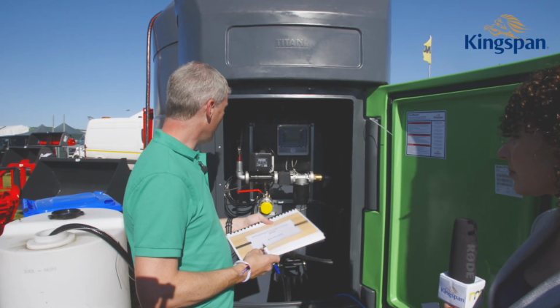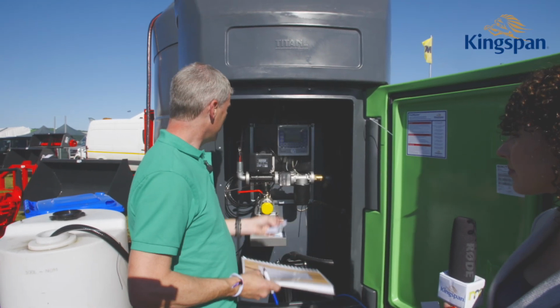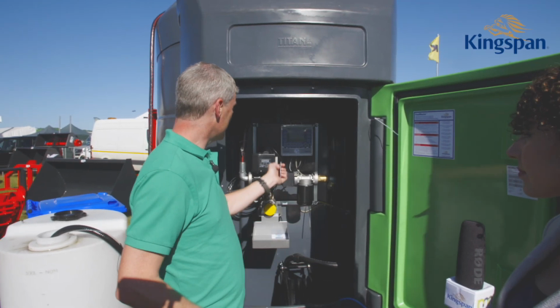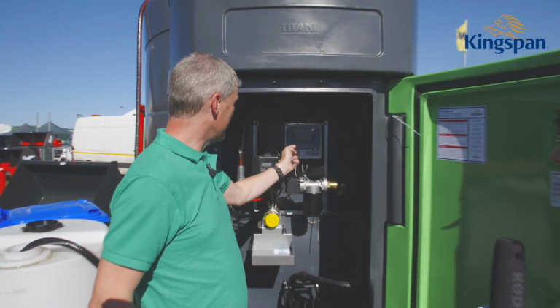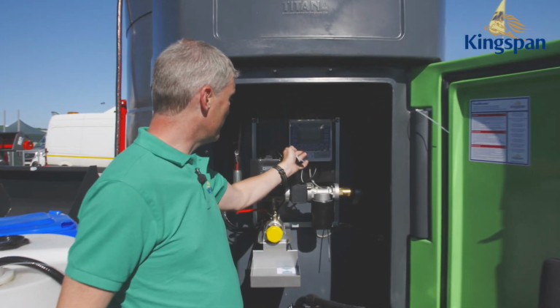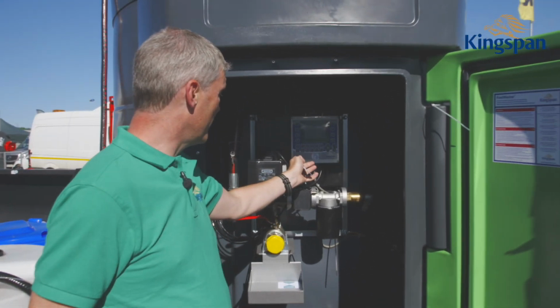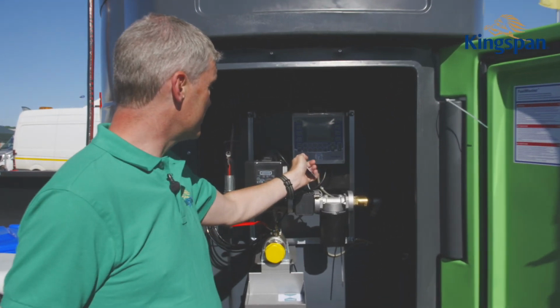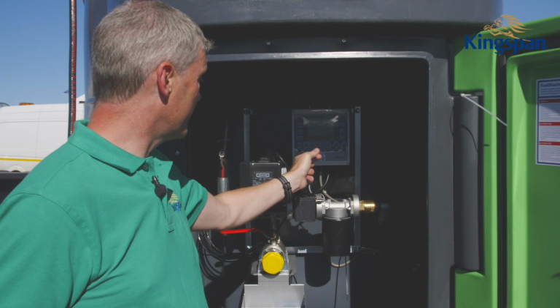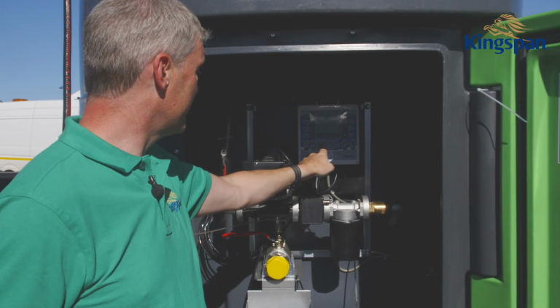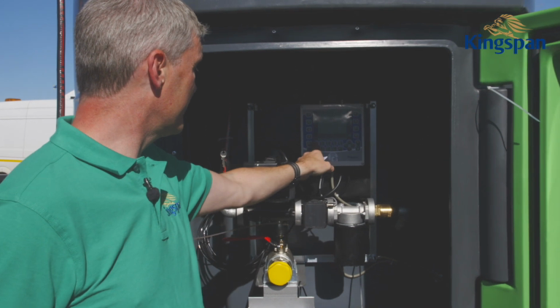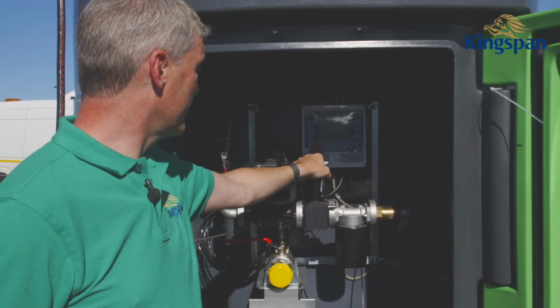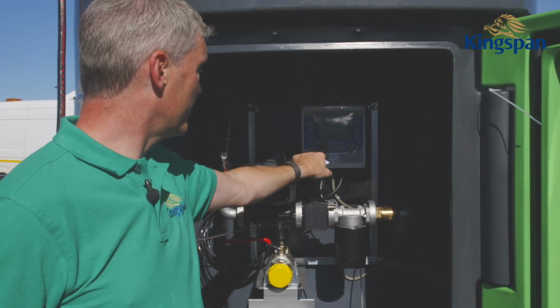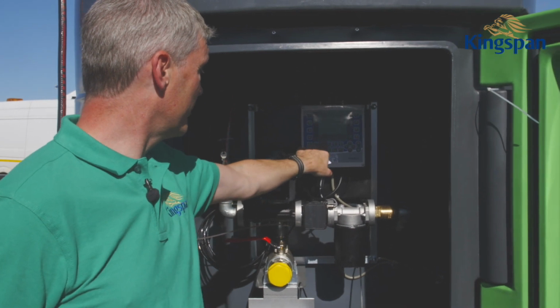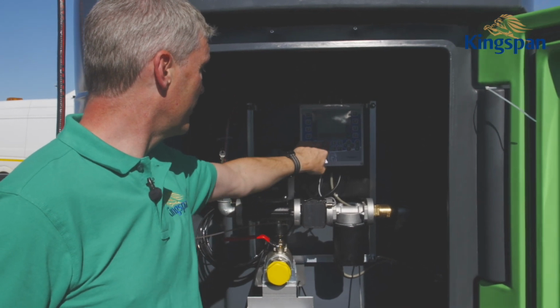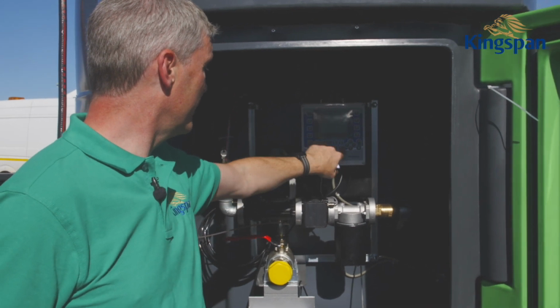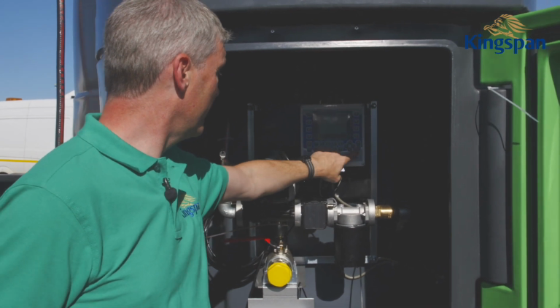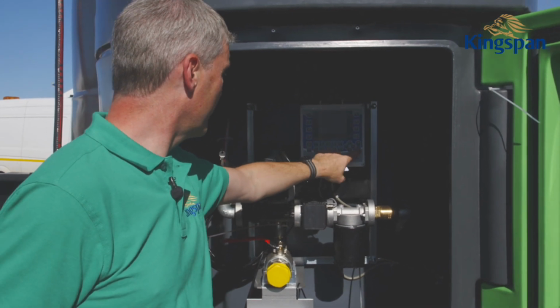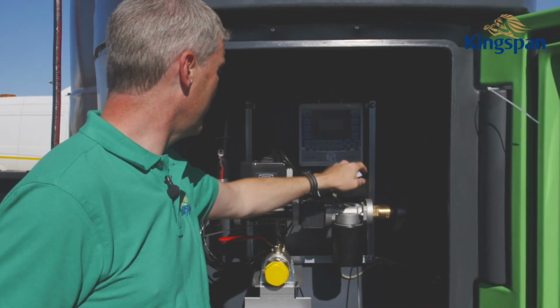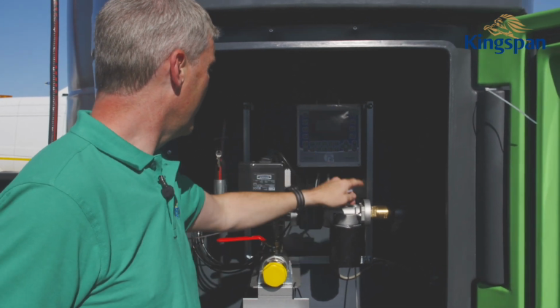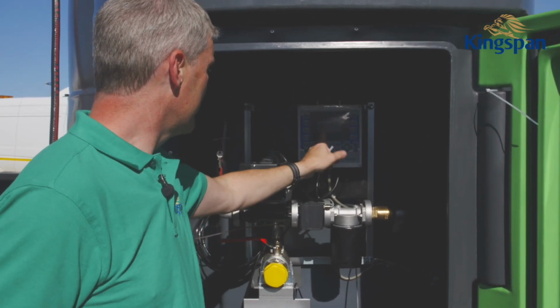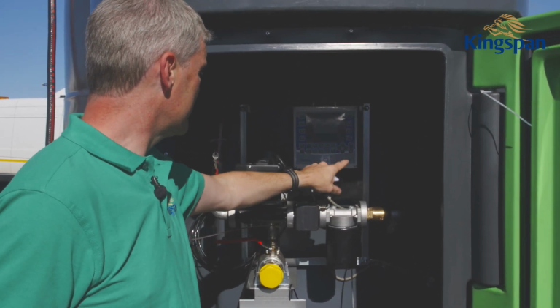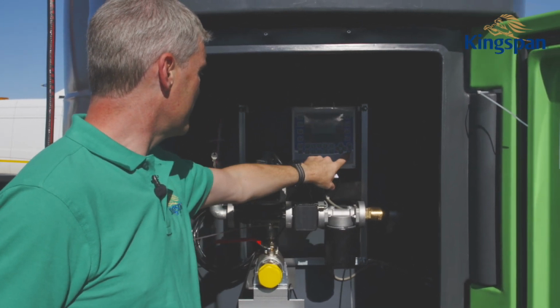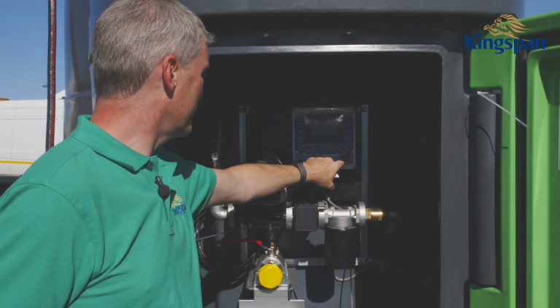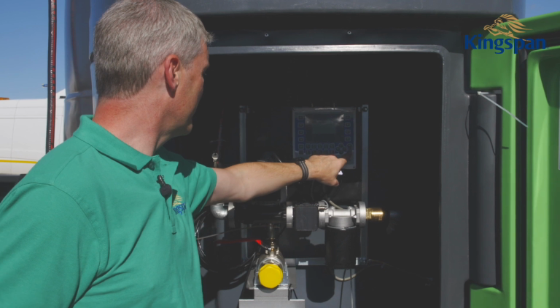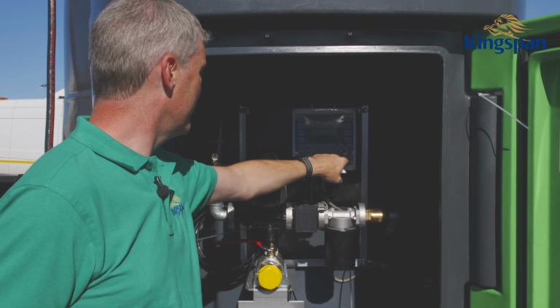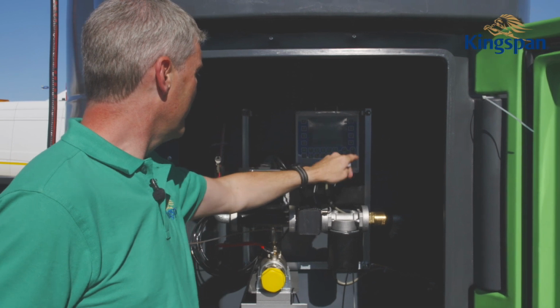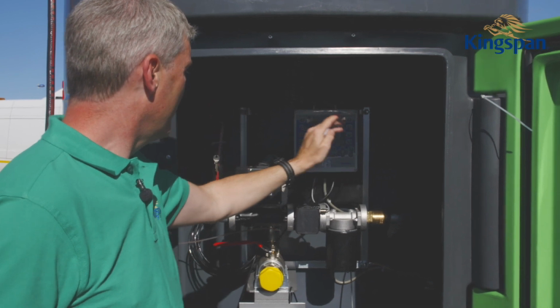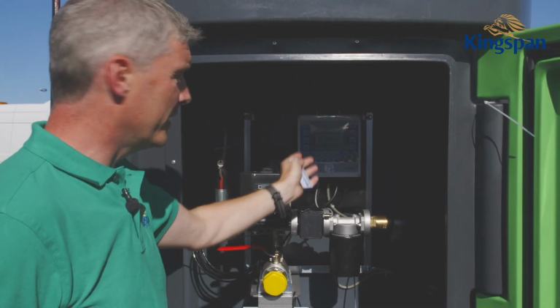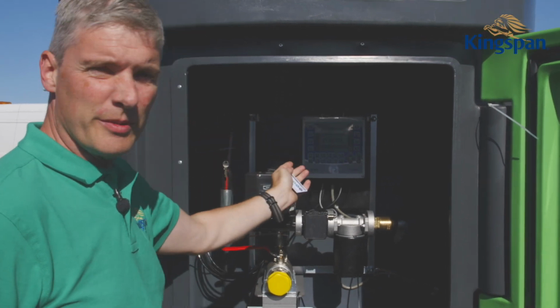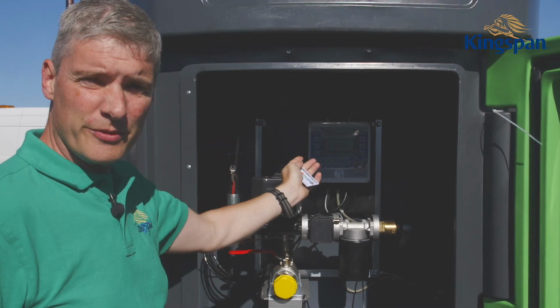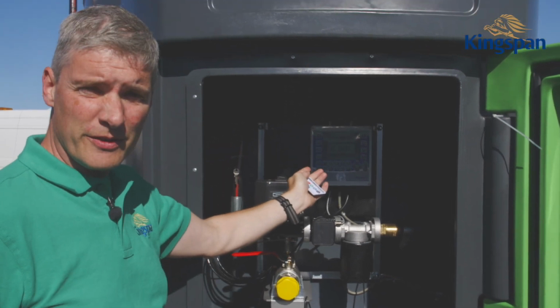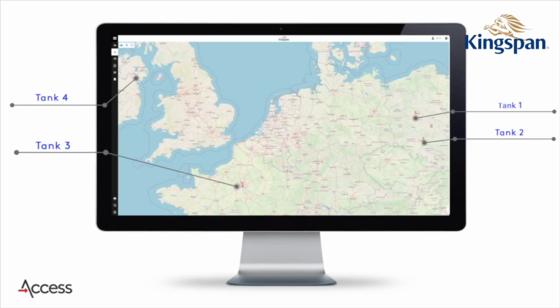You must then put in the mileage on the odometer — for example, entering one, two, three — and once confirmed, you're able to refill your vehicle.